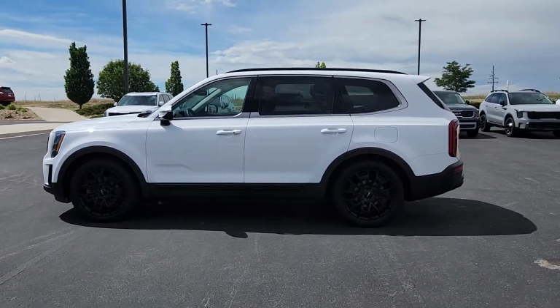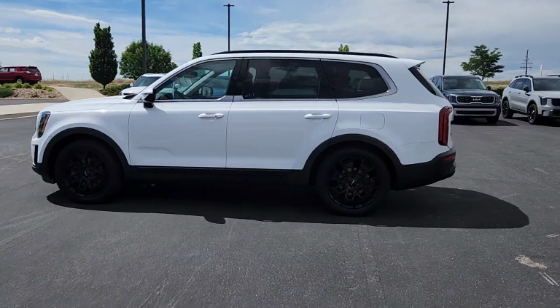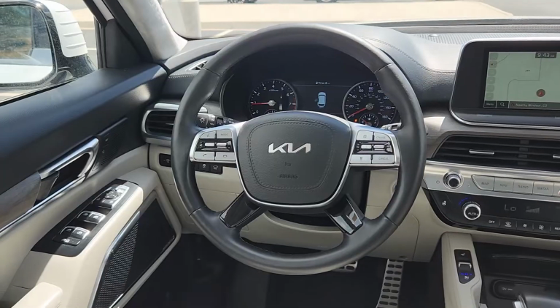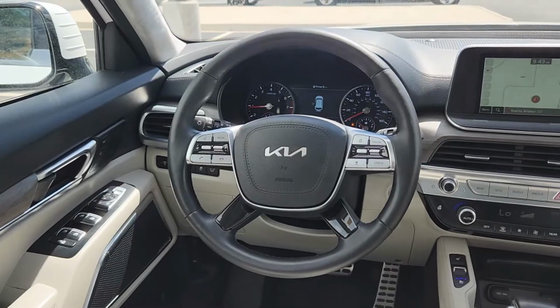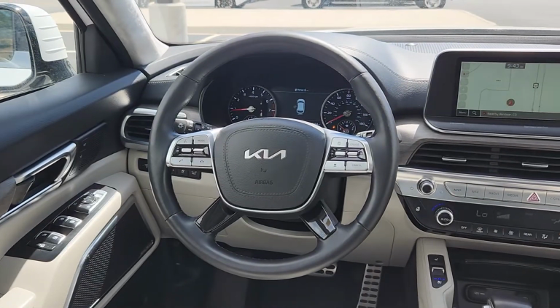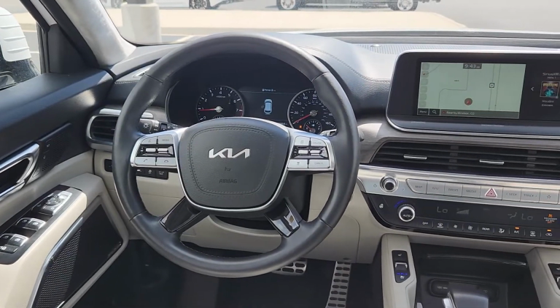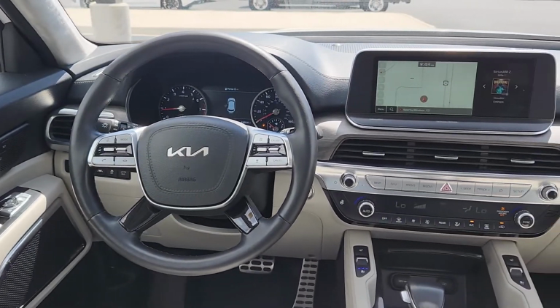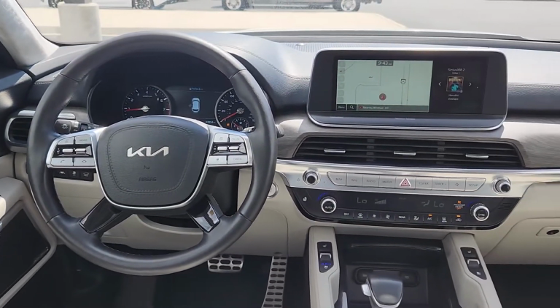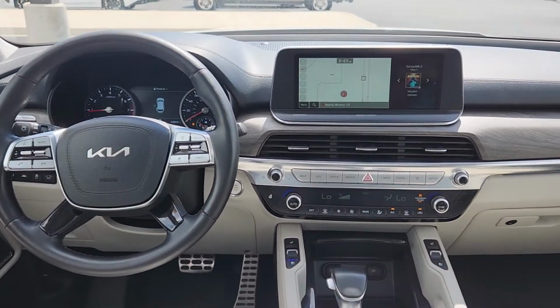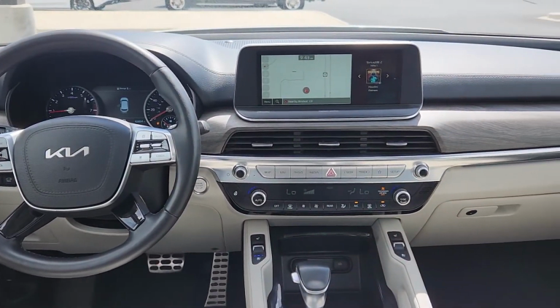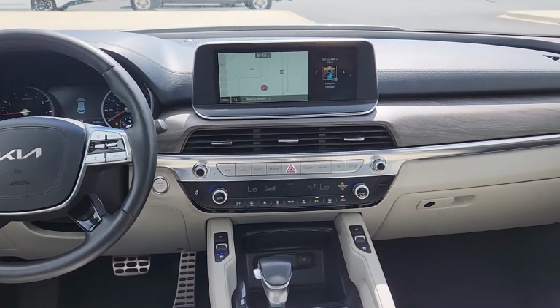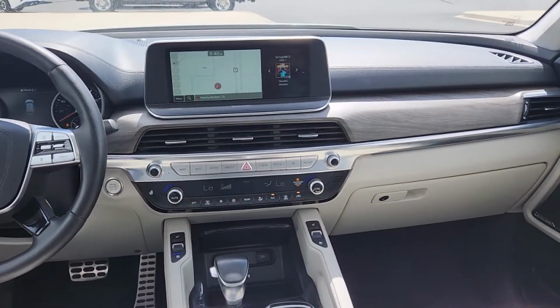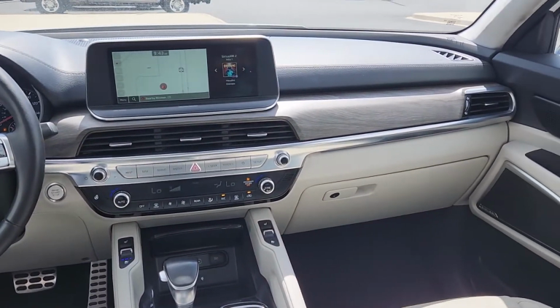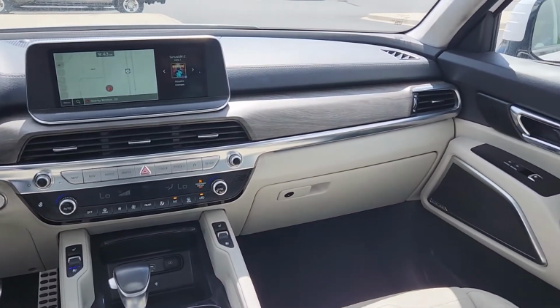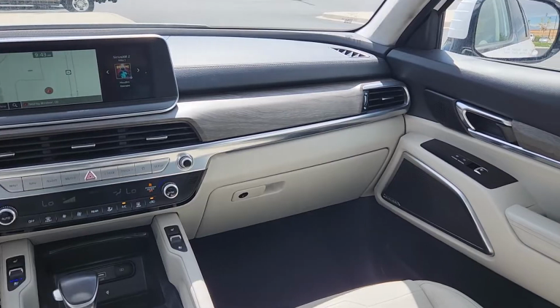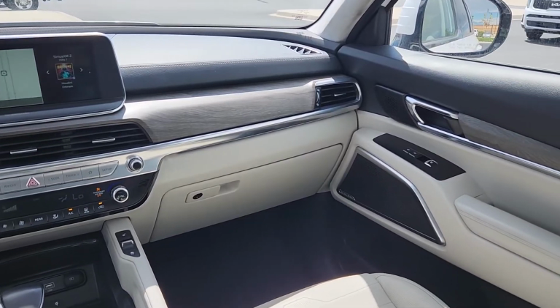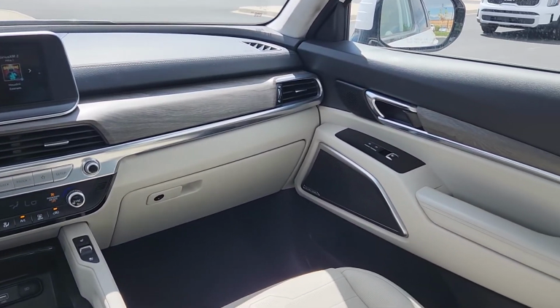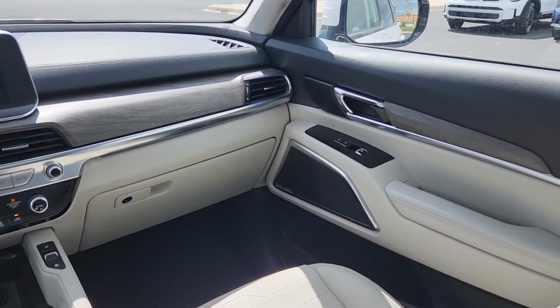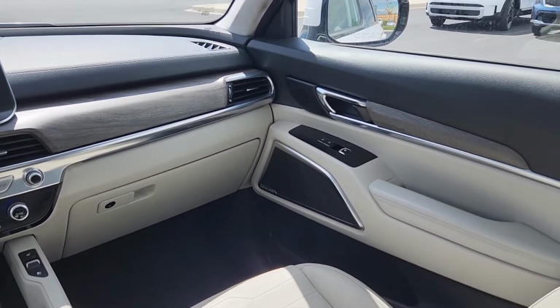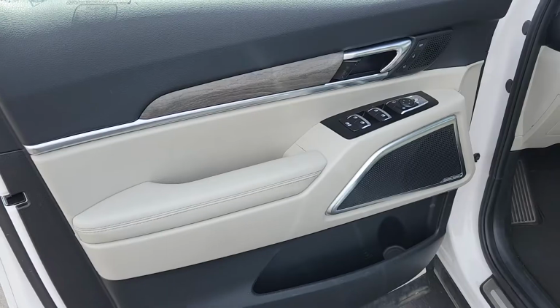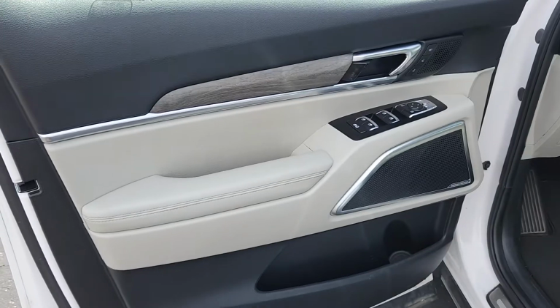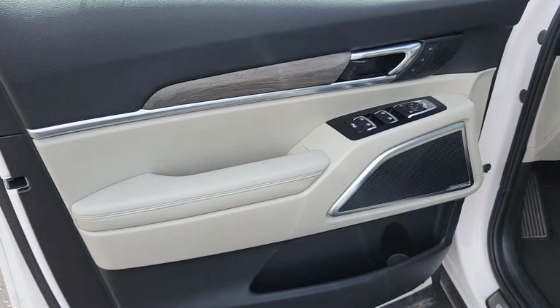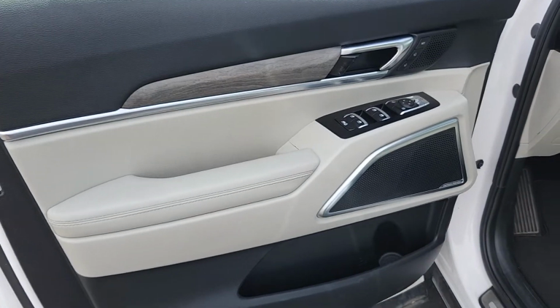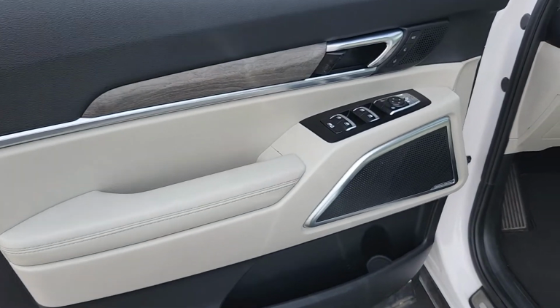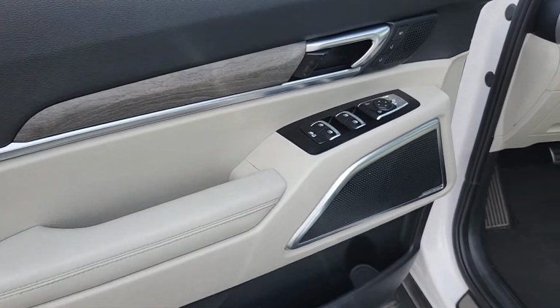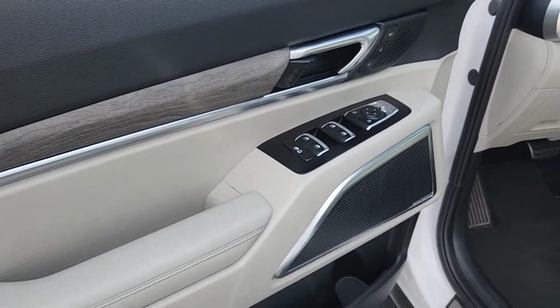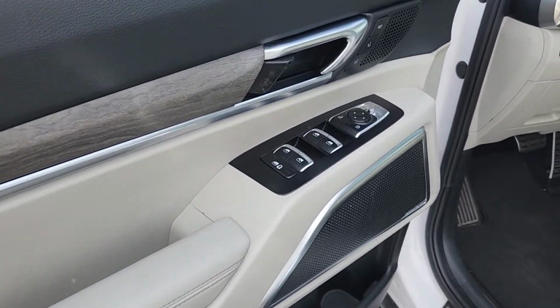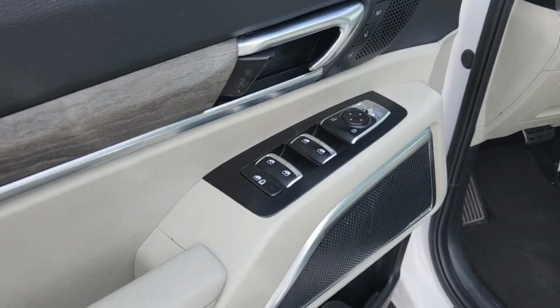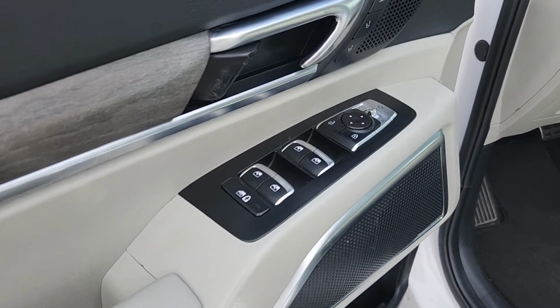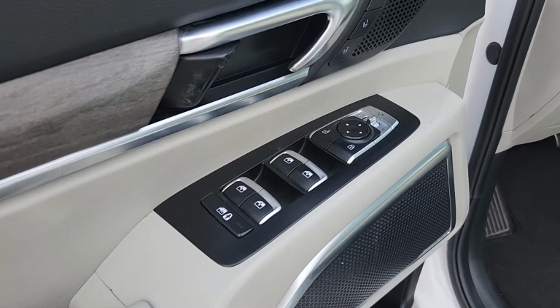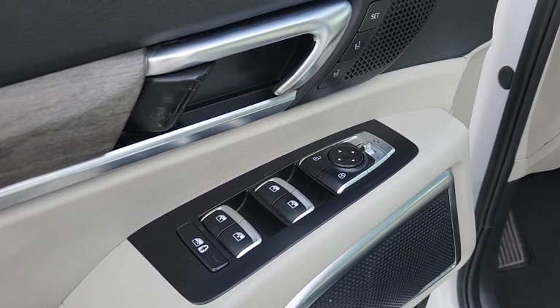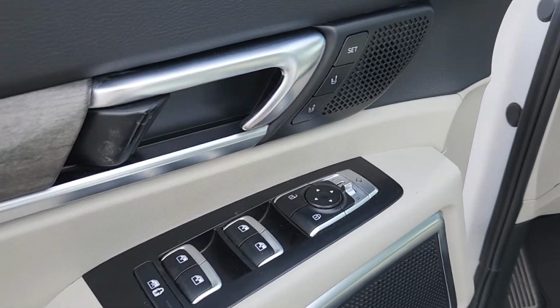Heated steering wheel, head-up display, Apple CarPlay and Android Auto, moonroof, keyless entry, navigation system, power passenger seat, heated rear seat, cooled front seat, and heated mirrors.